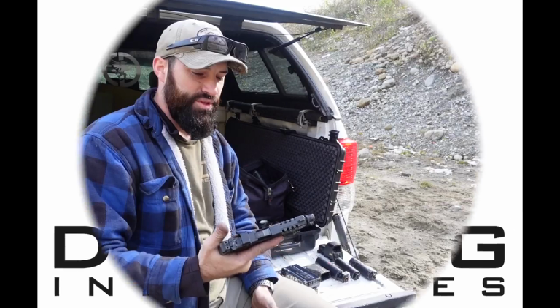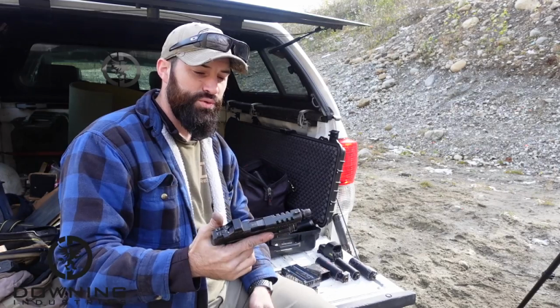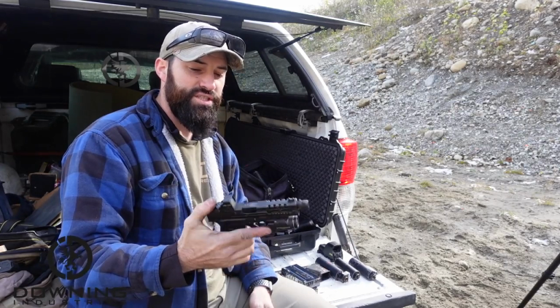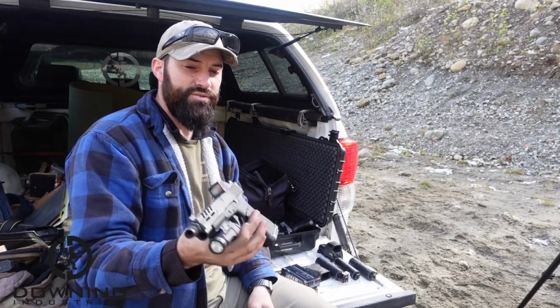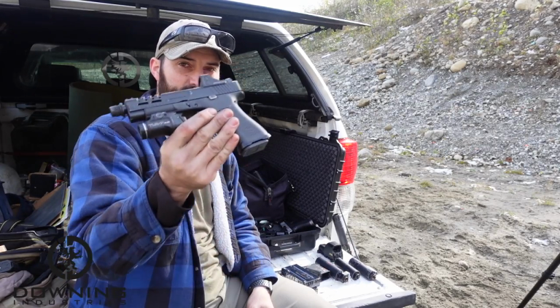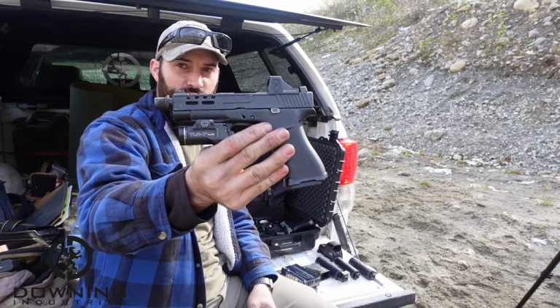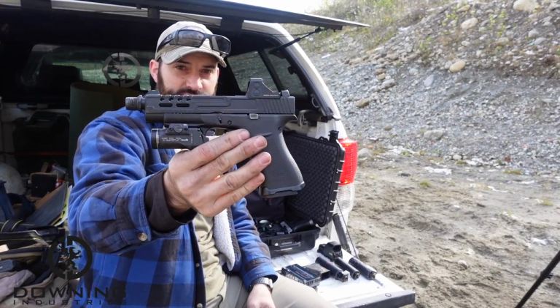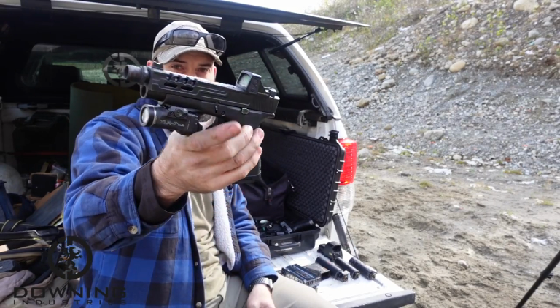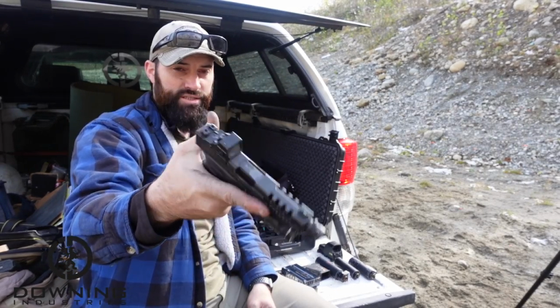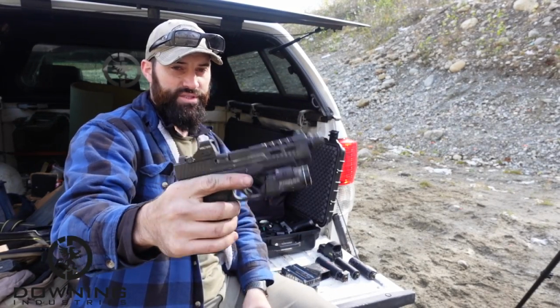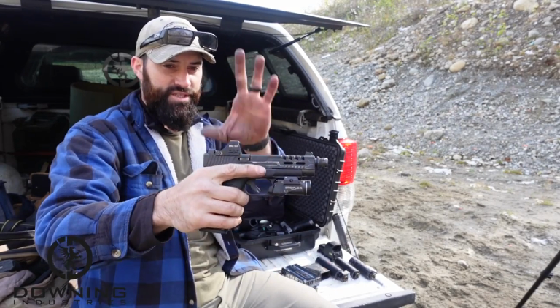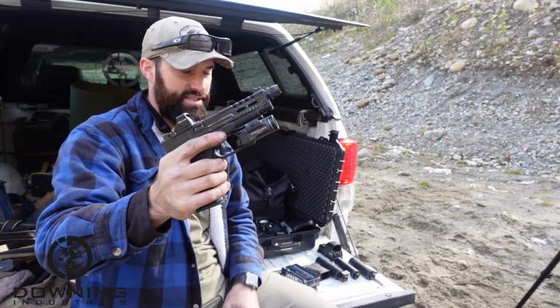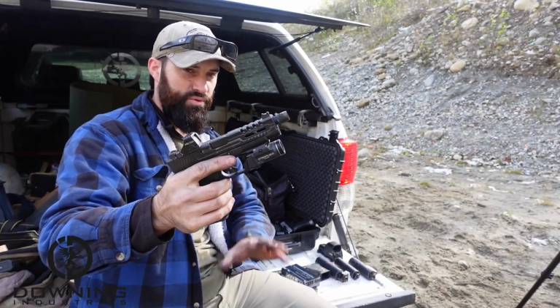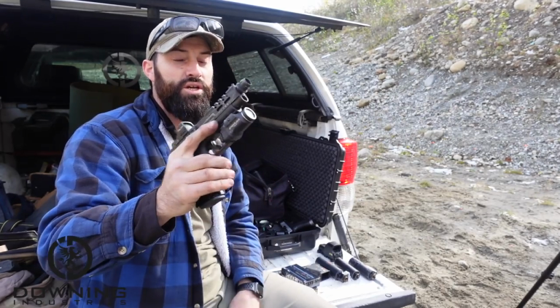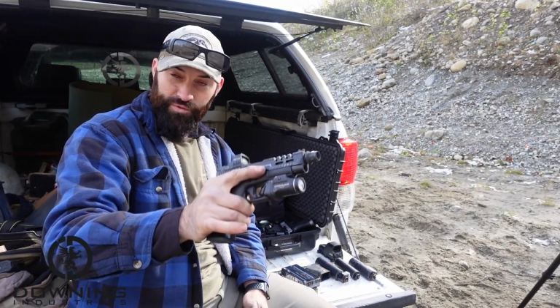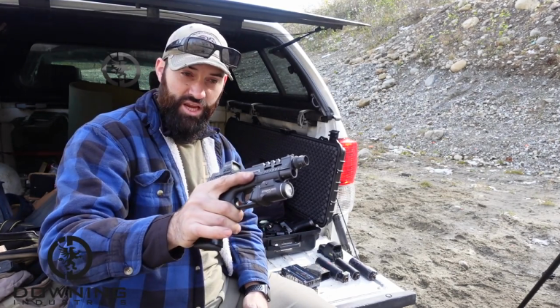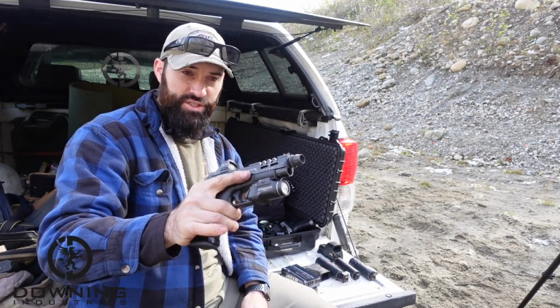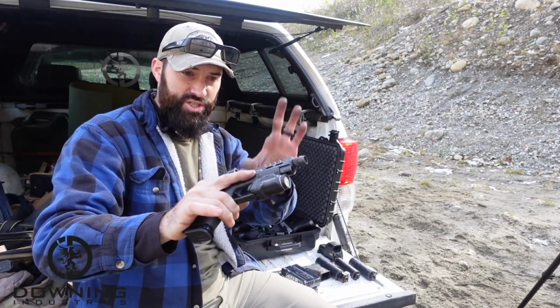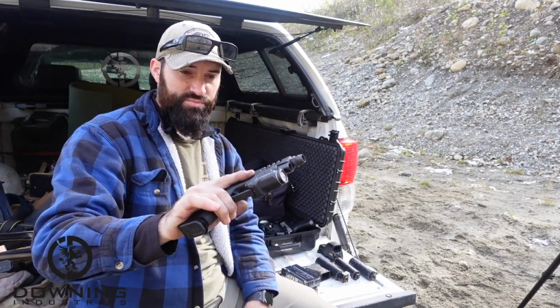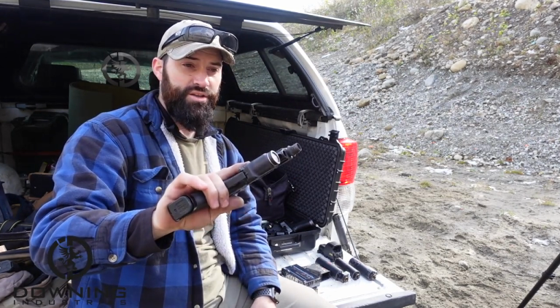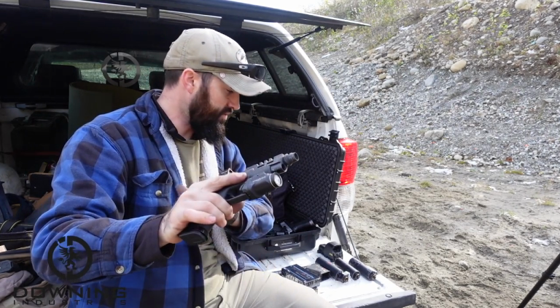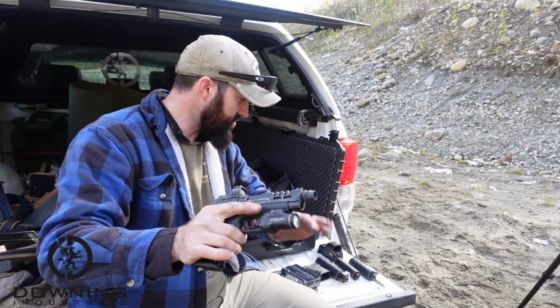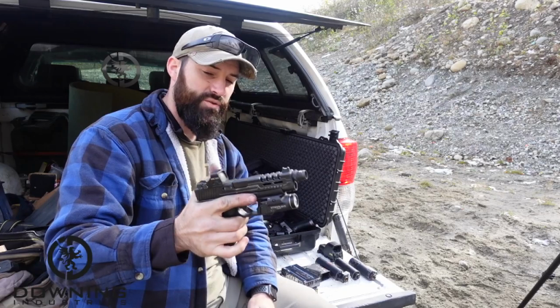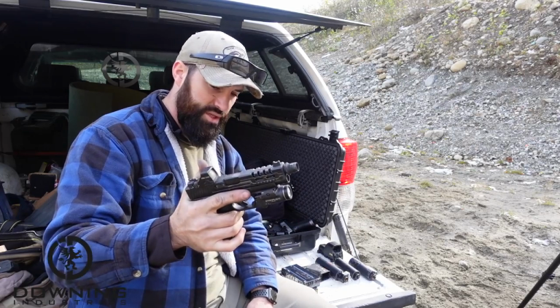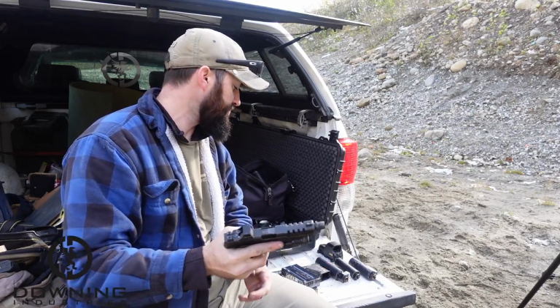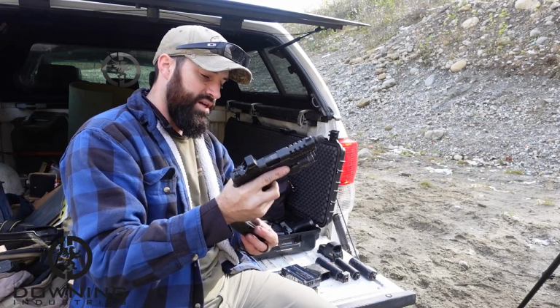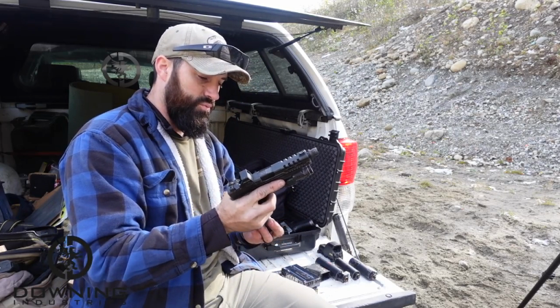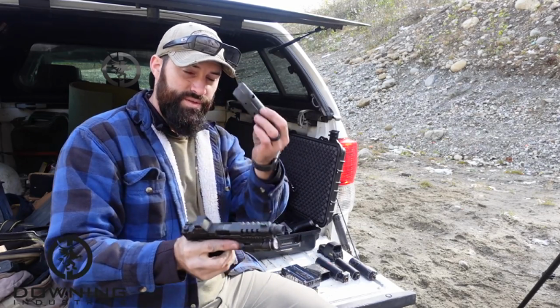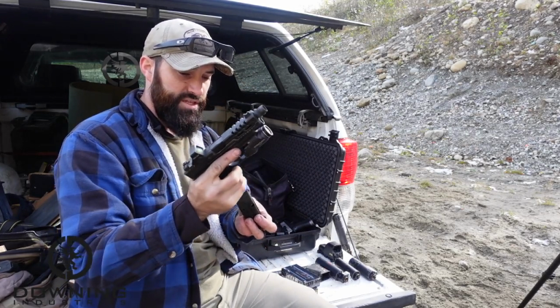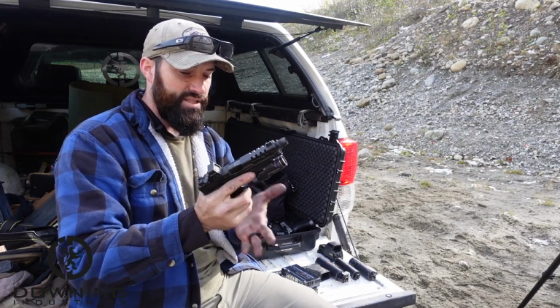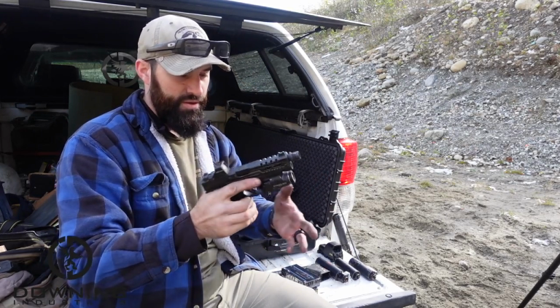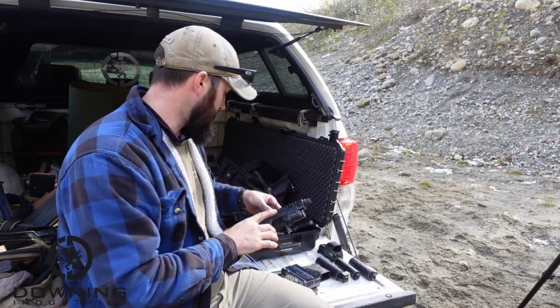The host we're going to use today is going to be the Glock 48 MOS. It's got different slides and stuff on it, but hopefully it's going to cycle for us today. We're going to spray some lube on it and hopefully everything runs well. We're using S15 mags, another thing we're testing out.